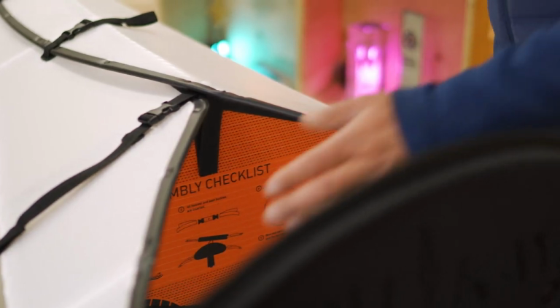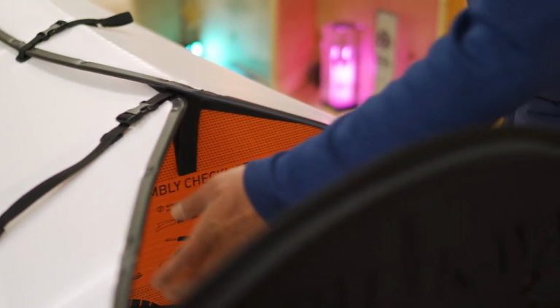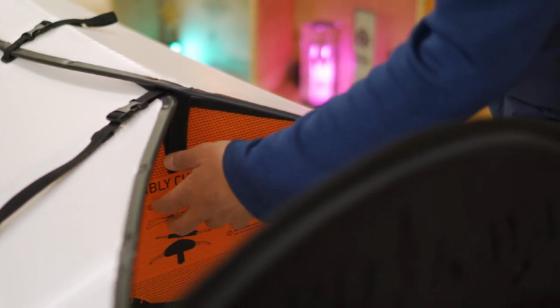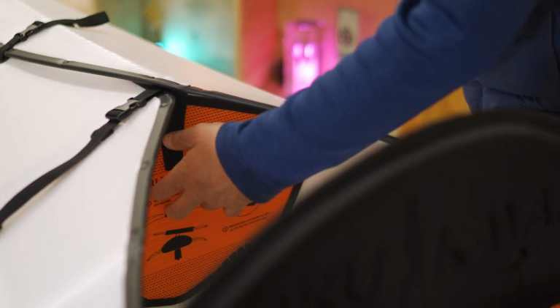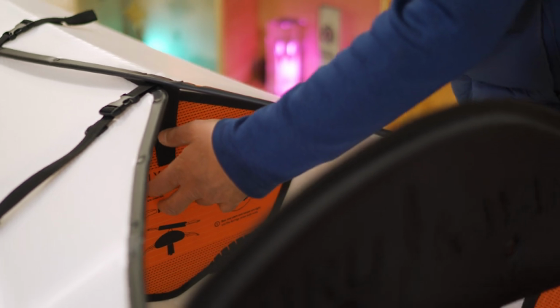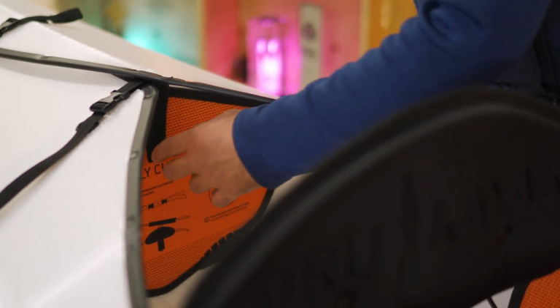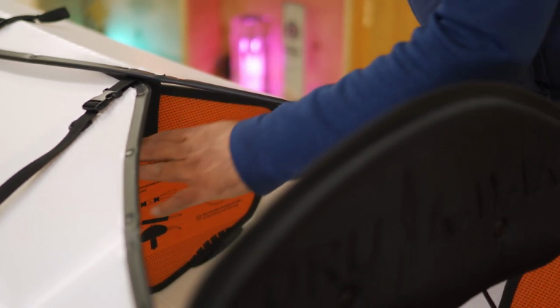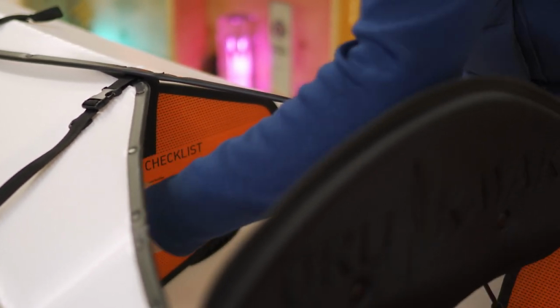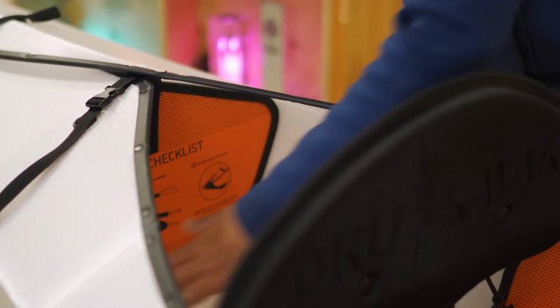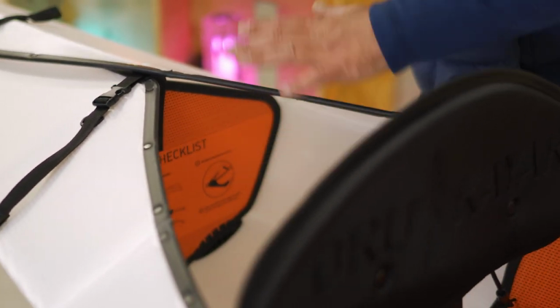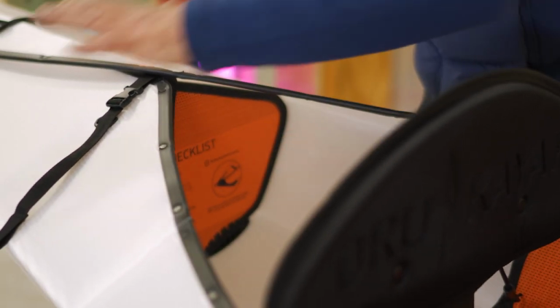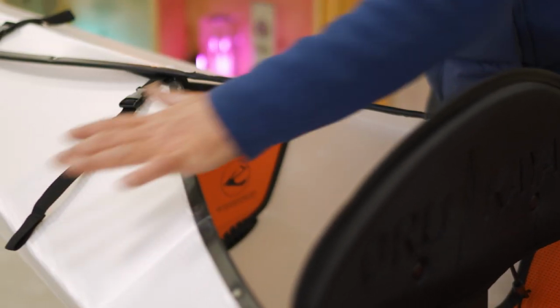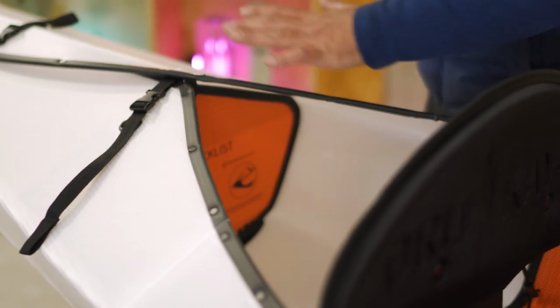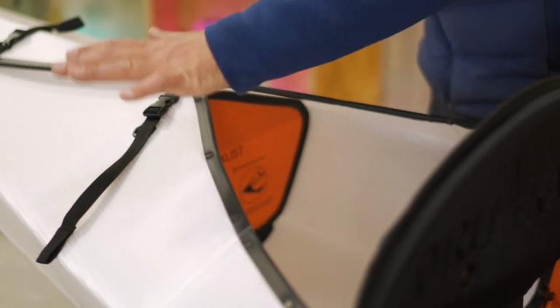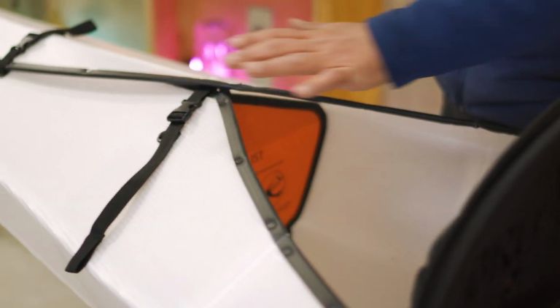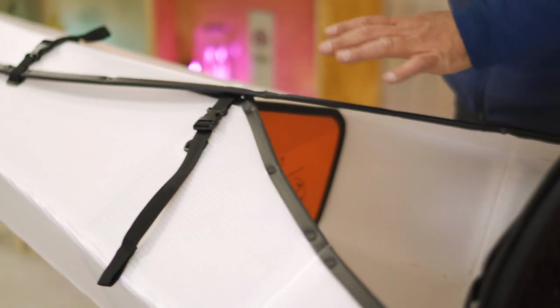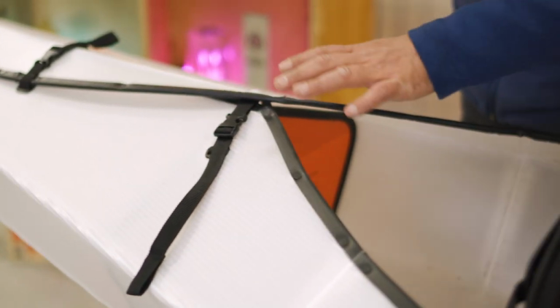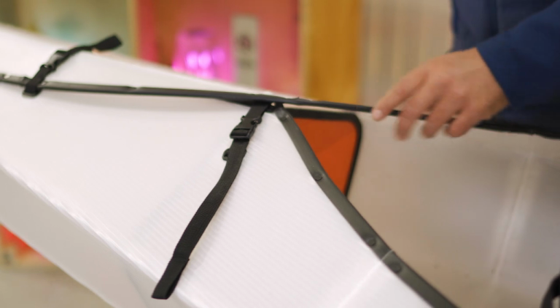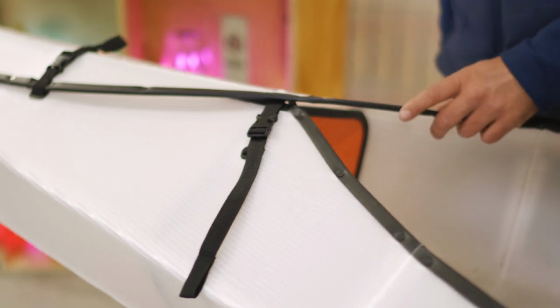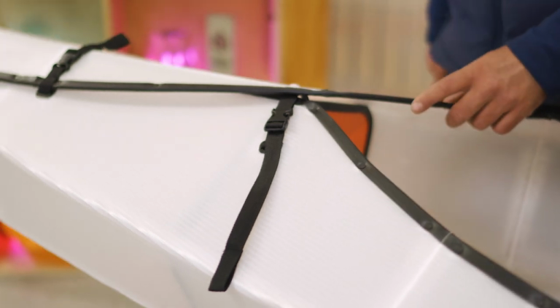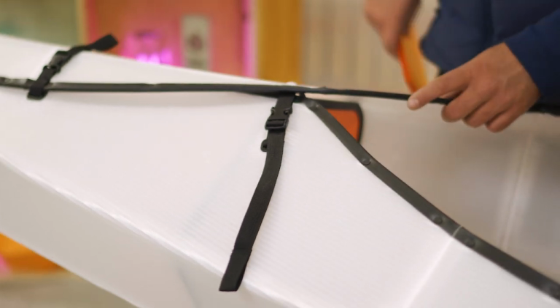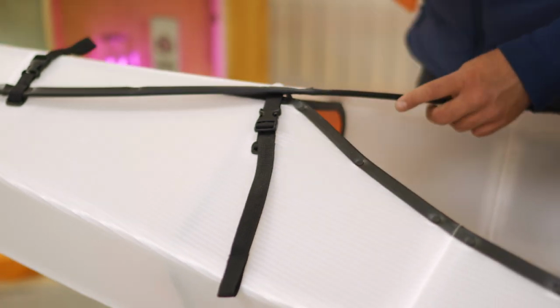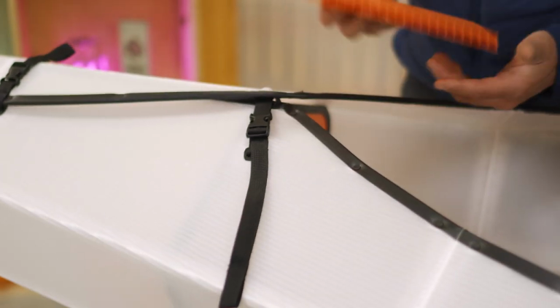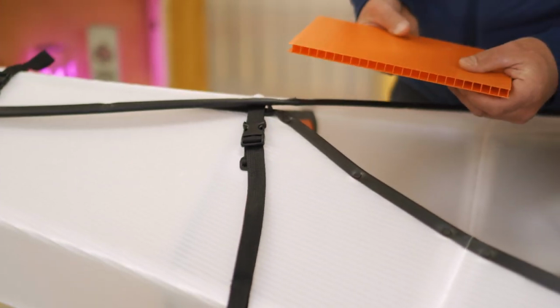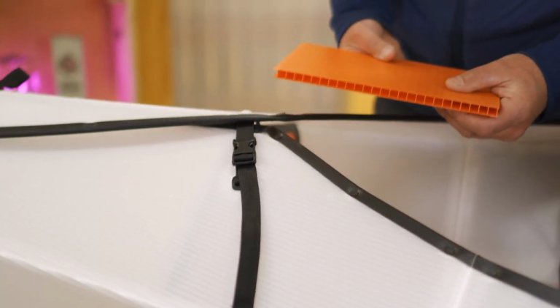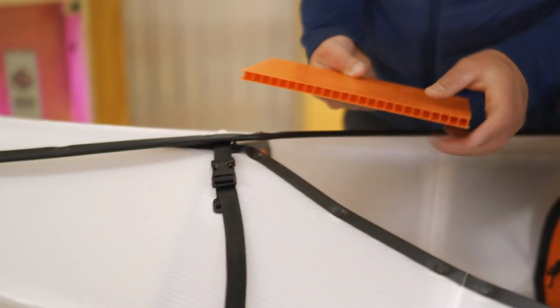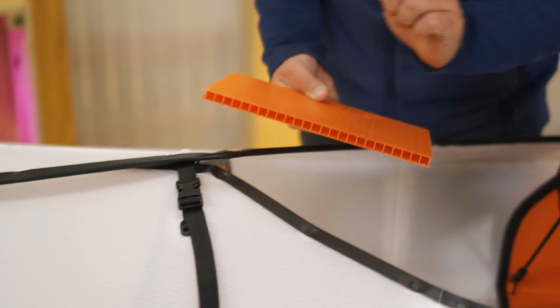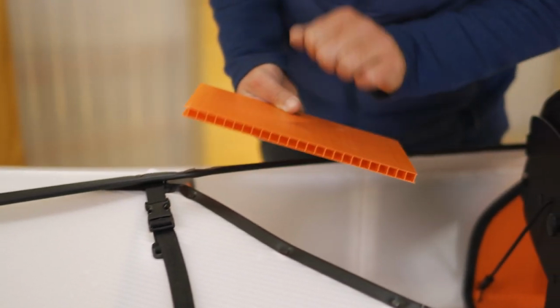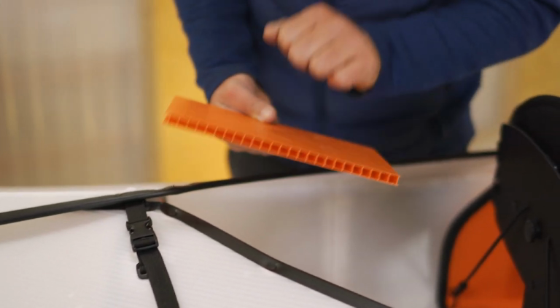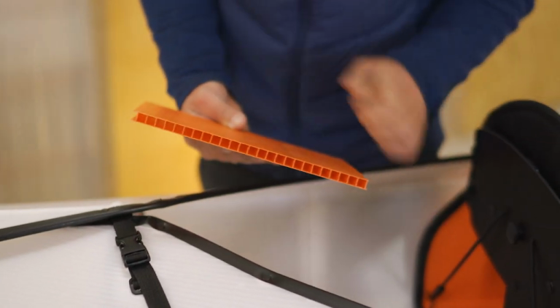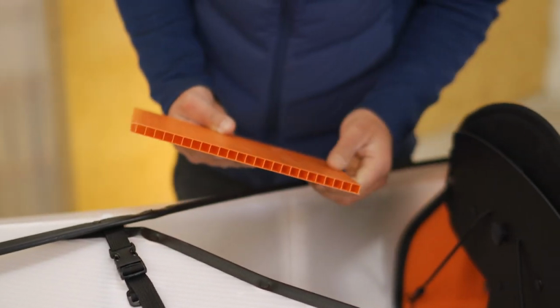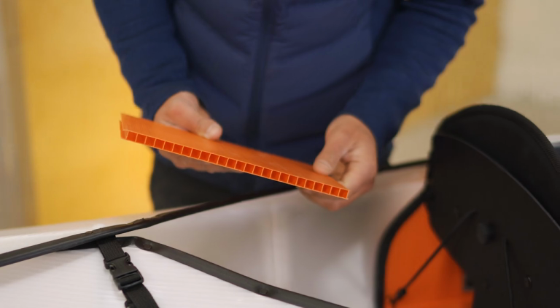Two bulkheads in the front and back of the cockpit help maintain the cross-sectional shape of the kayak, and this really helps make the whole kayak a lot more rigid. The bulkheads are made out of a super heavy-duty 10 millimeter corrugated plastic.